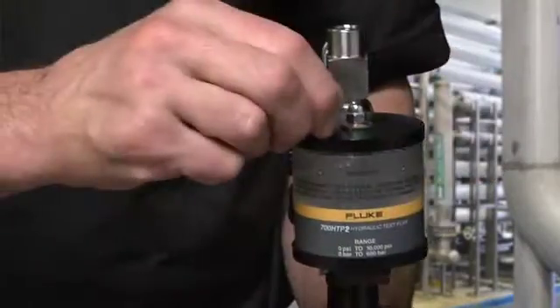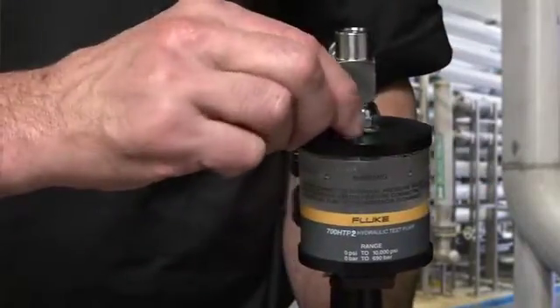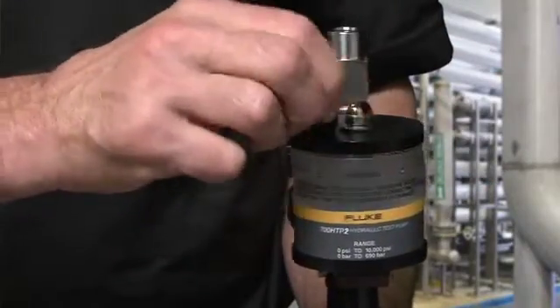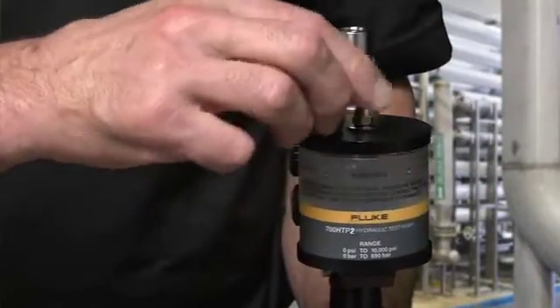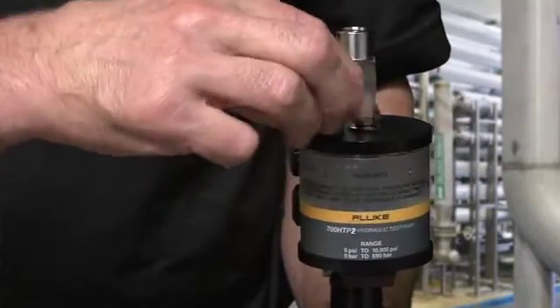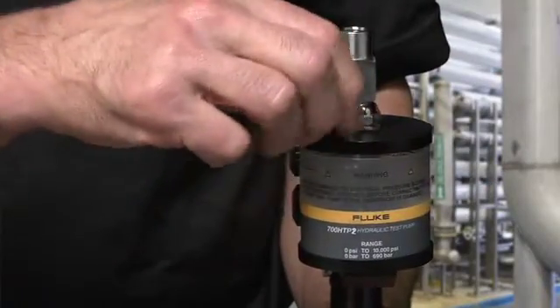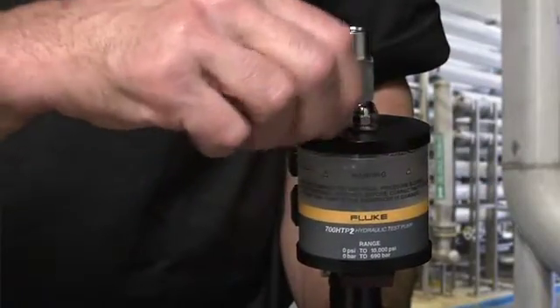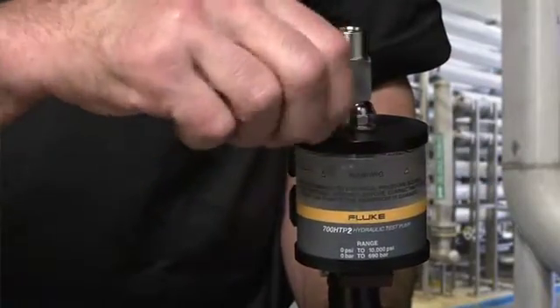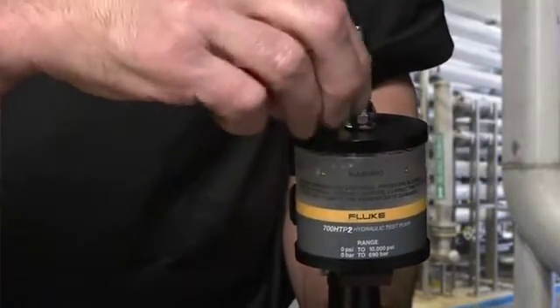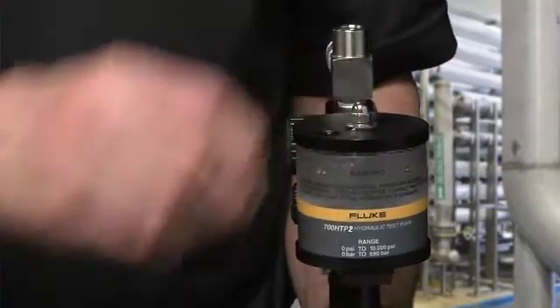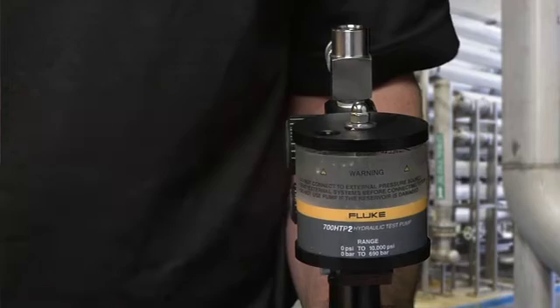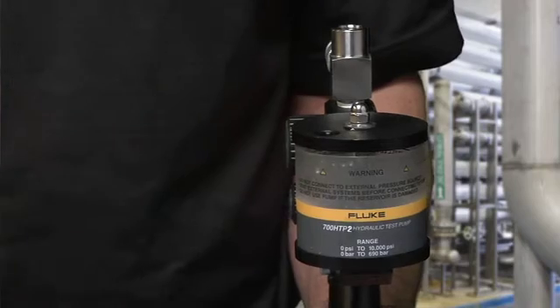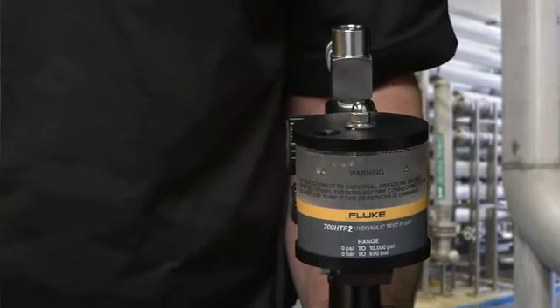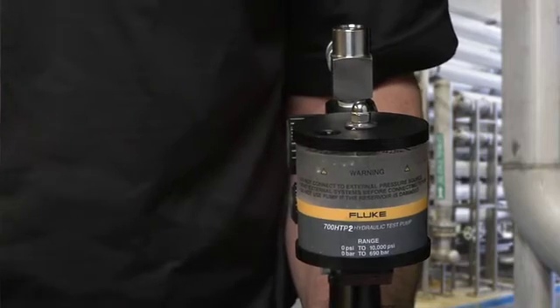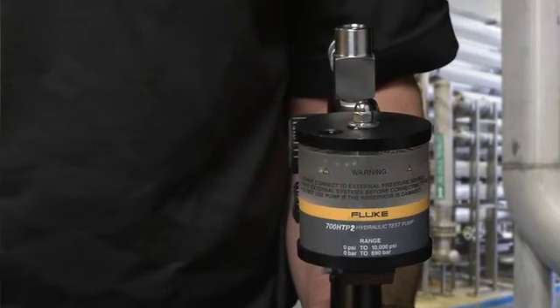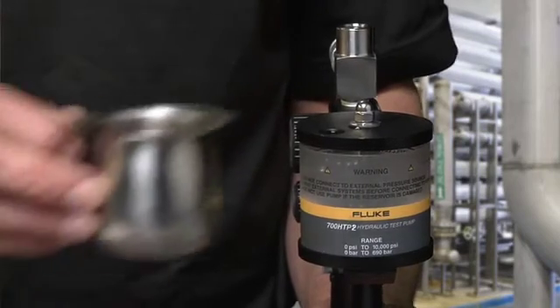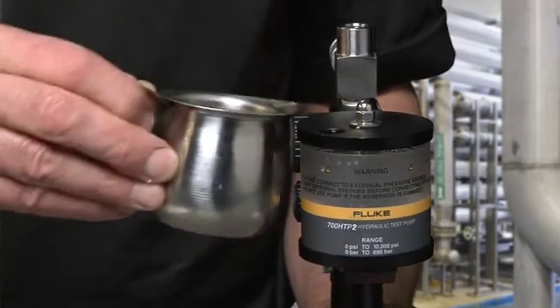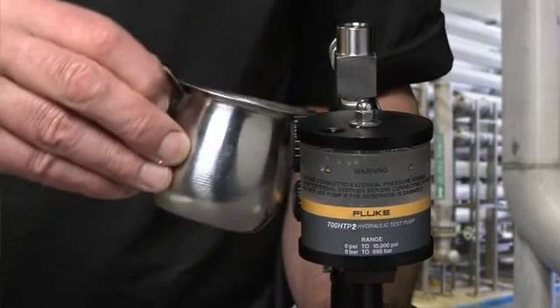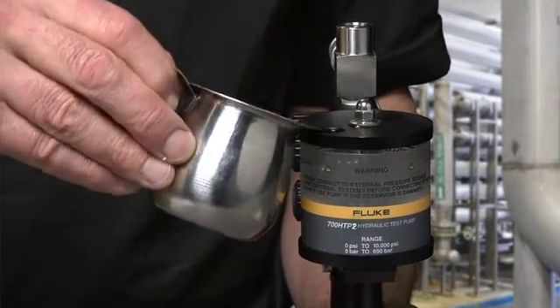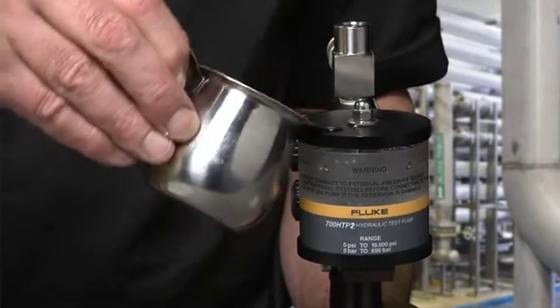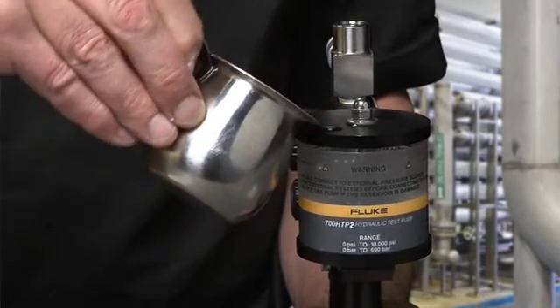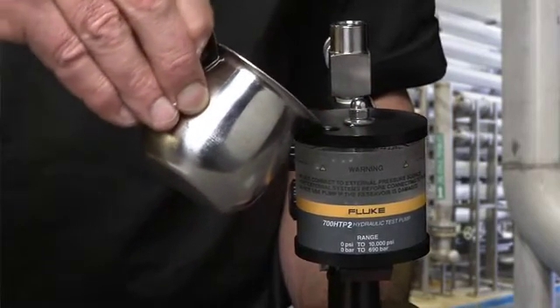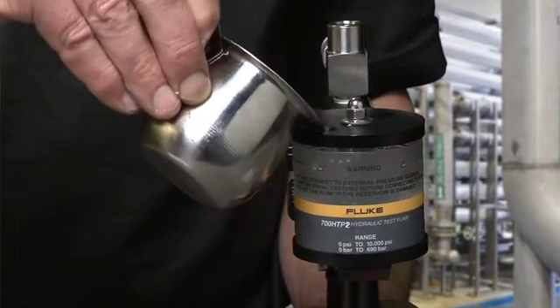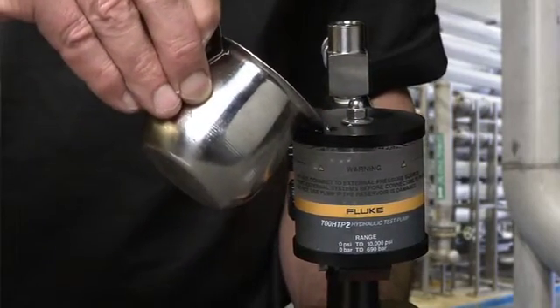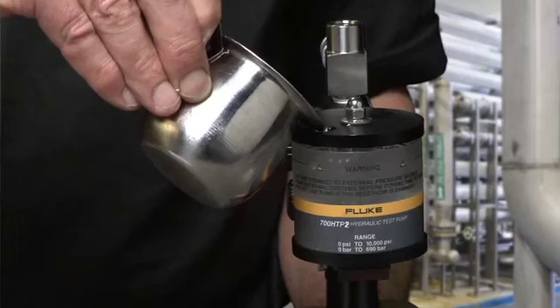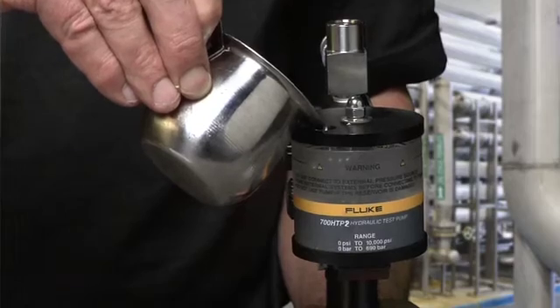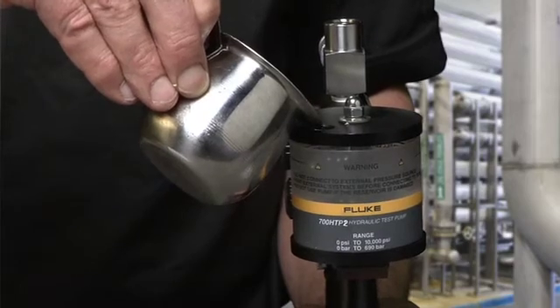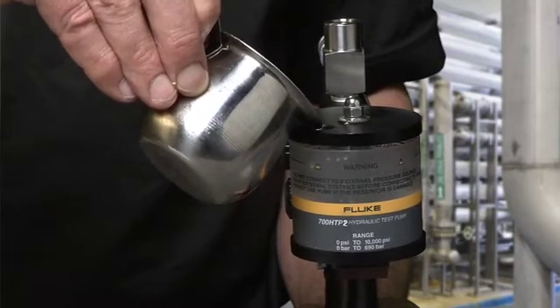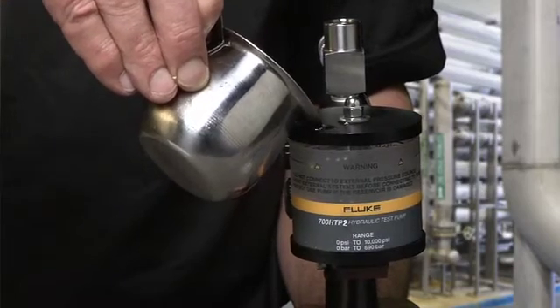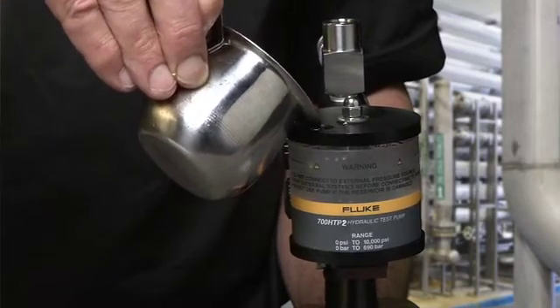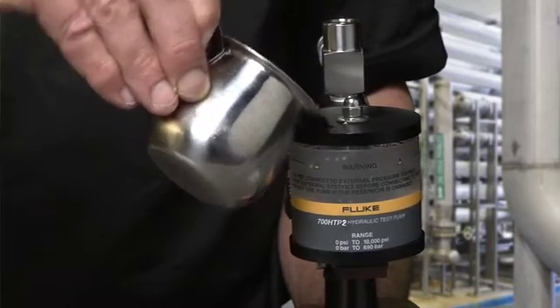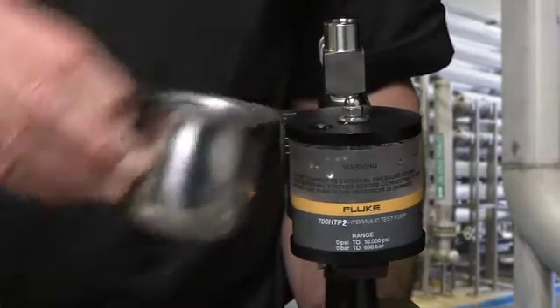Fill the pump reservoir with either deionized water or mineral oil, but do not mix both. Once you have used mineral oil in the pump, it needs extensive cleaning before it can be used with water.